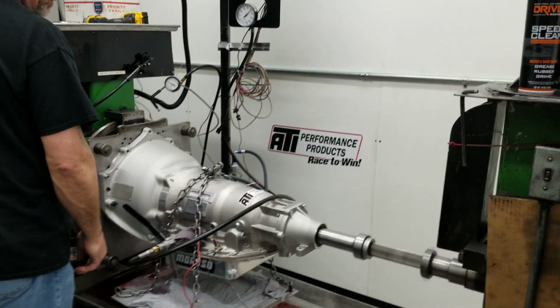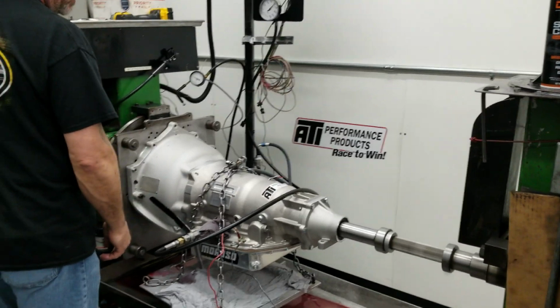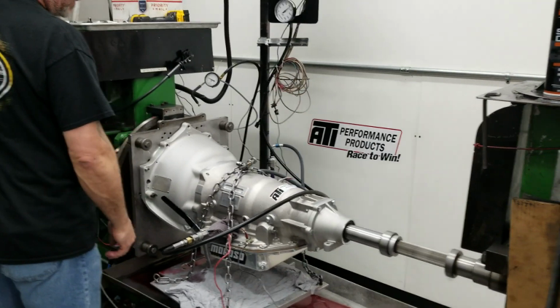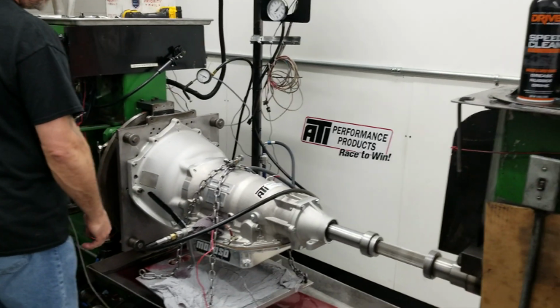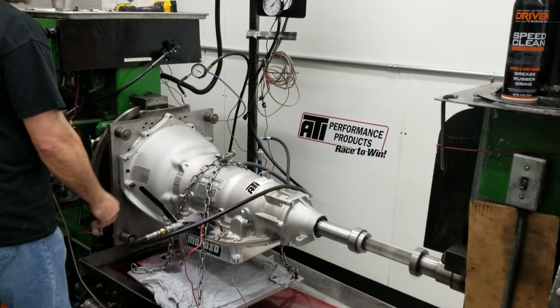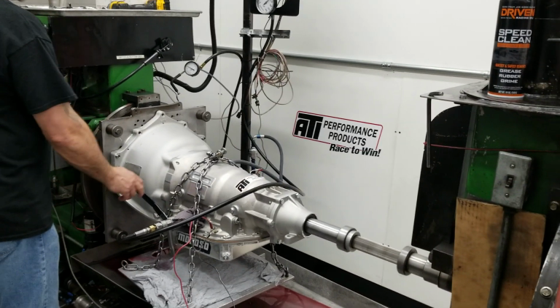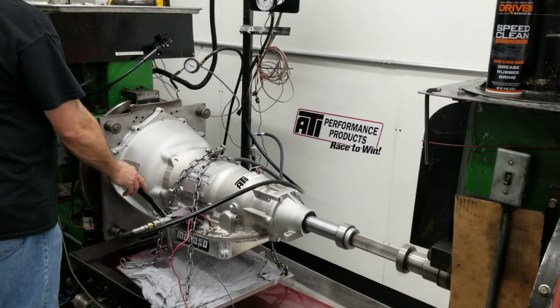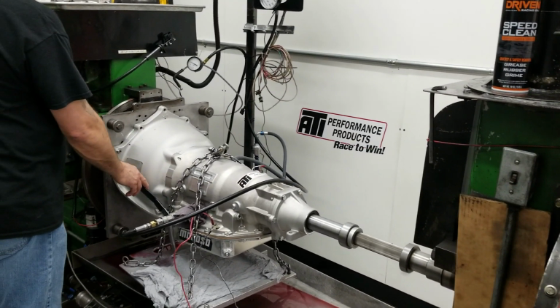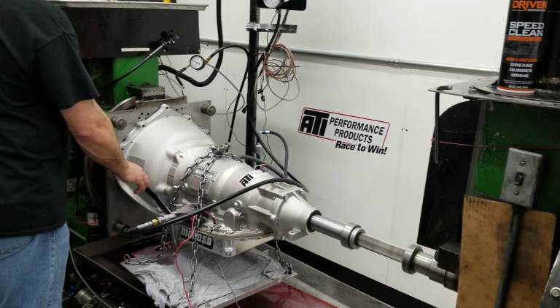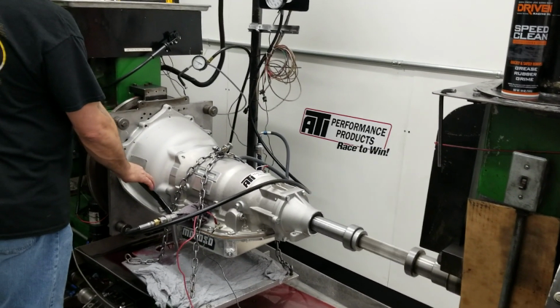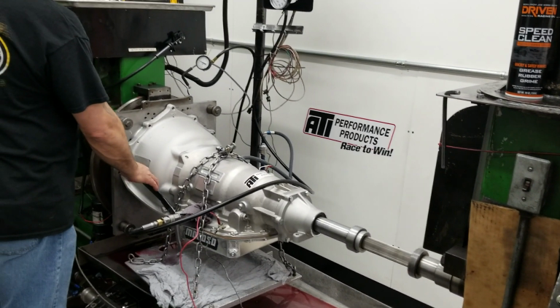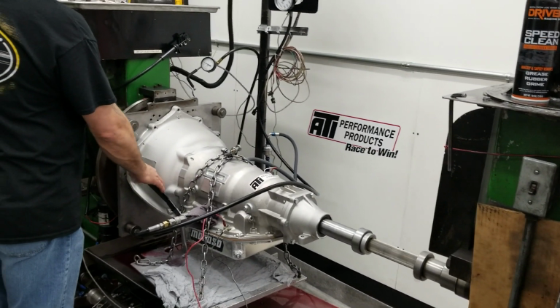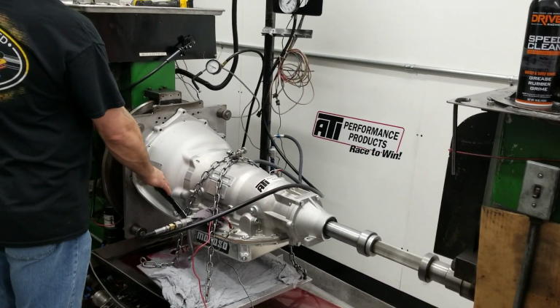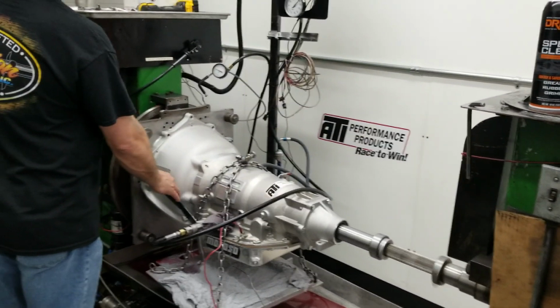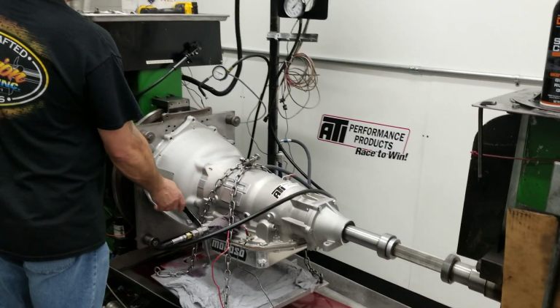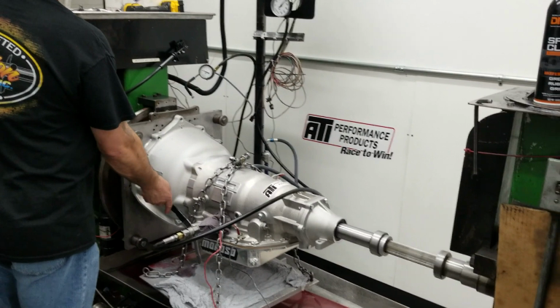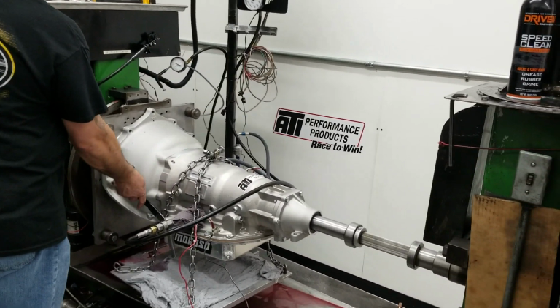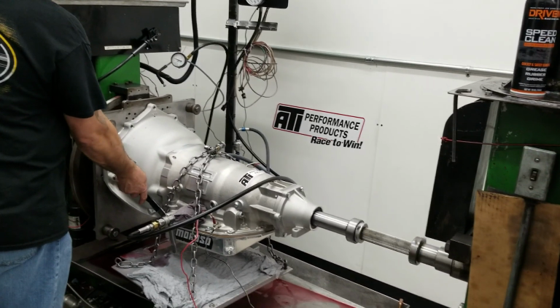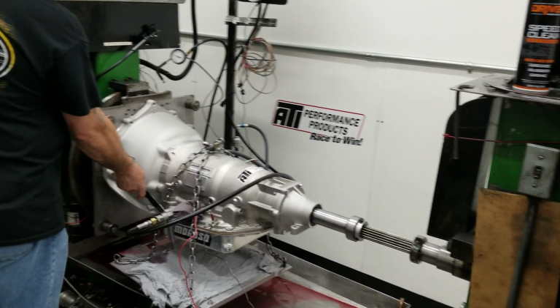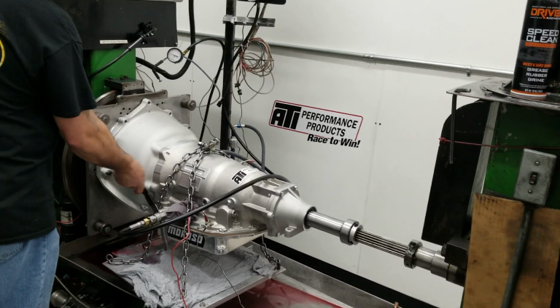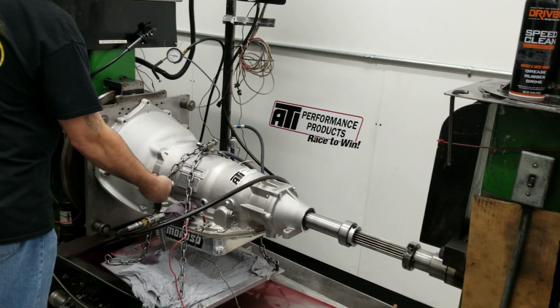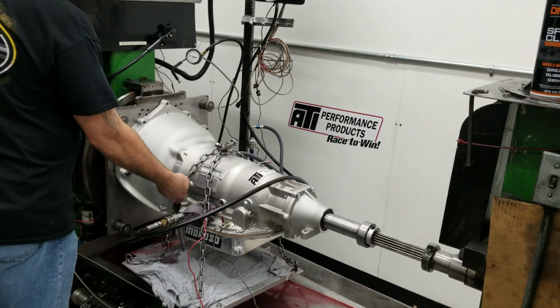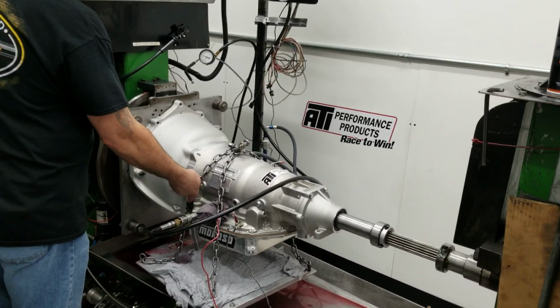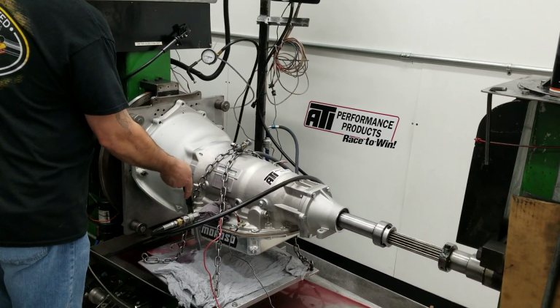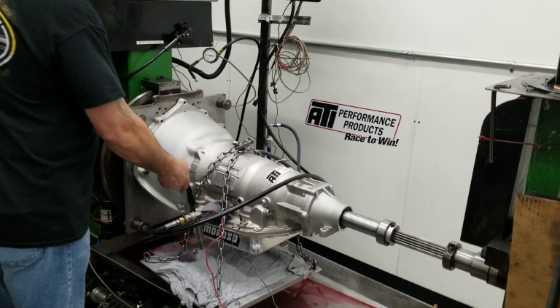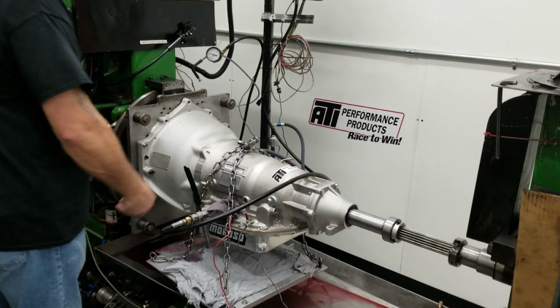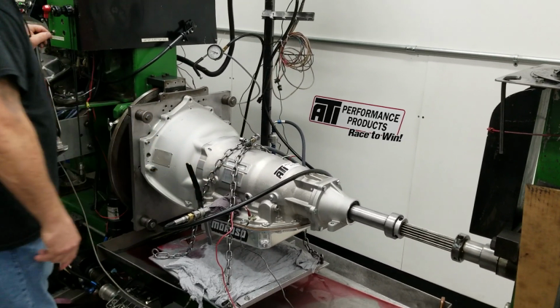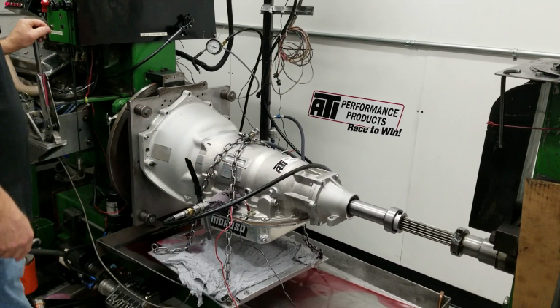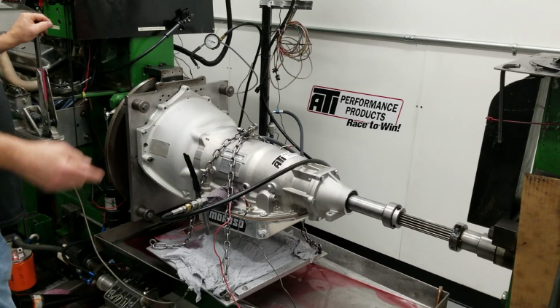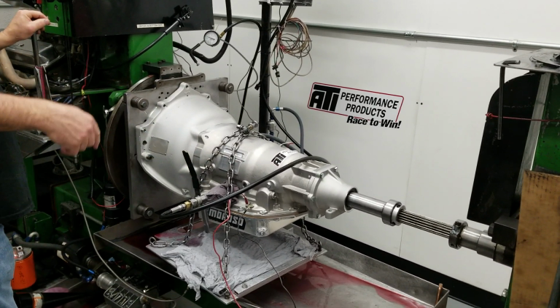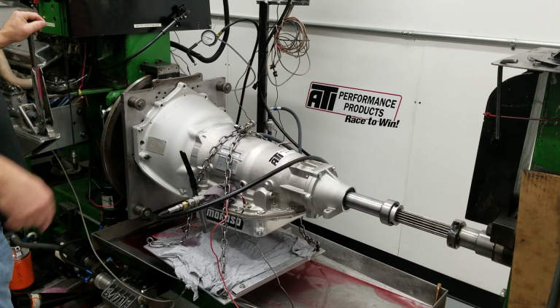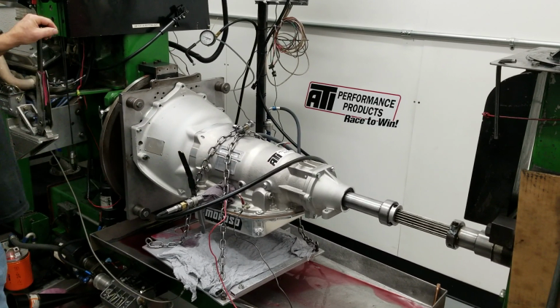There's a quick little easy 1-2-3 and clean neutral. We'll do a trans brake 1-2-3. We don't have the trans brake on dump.